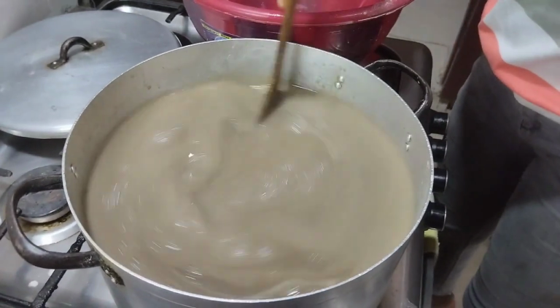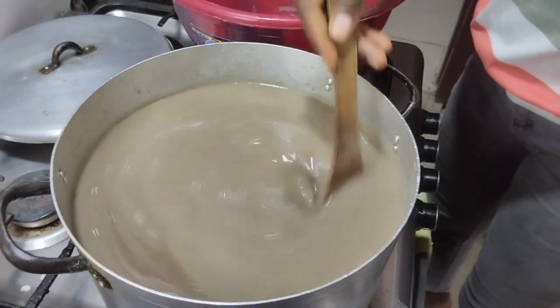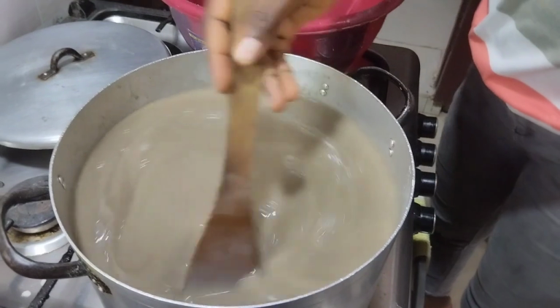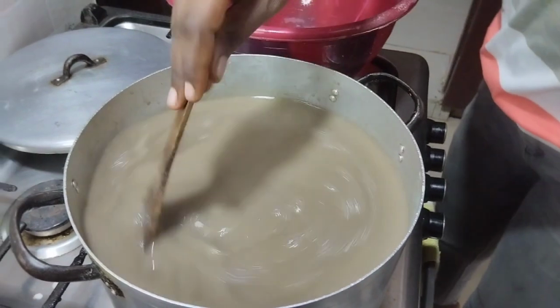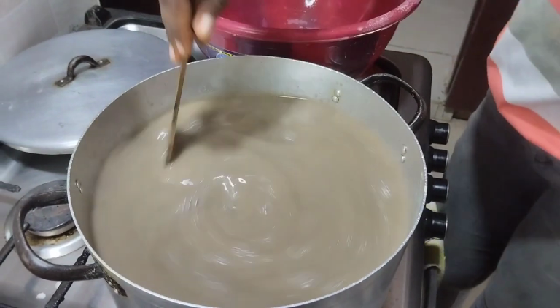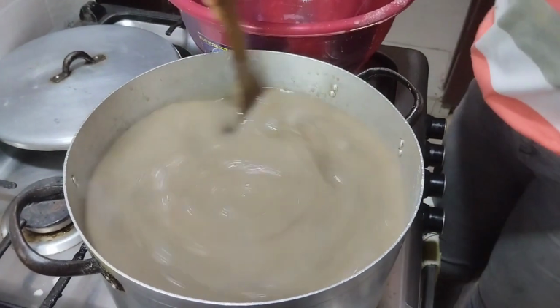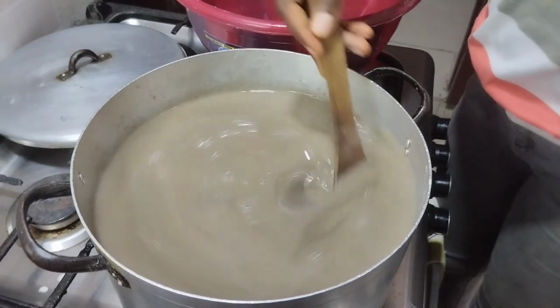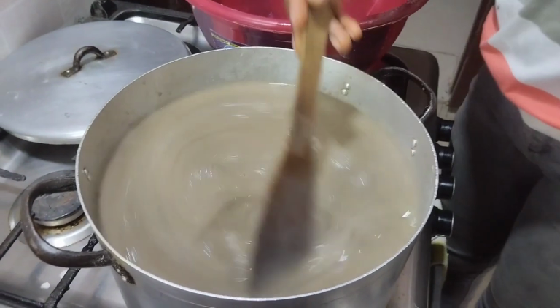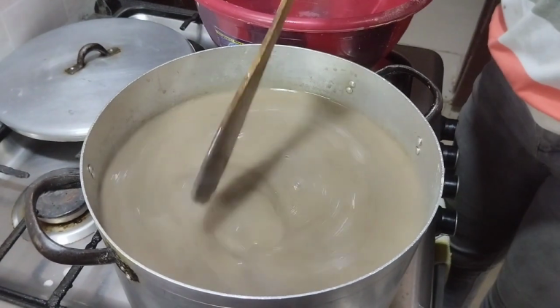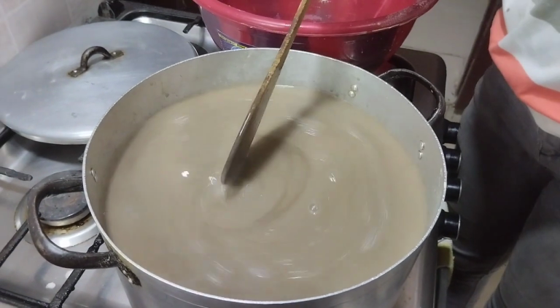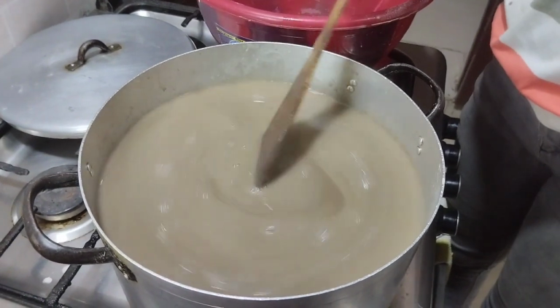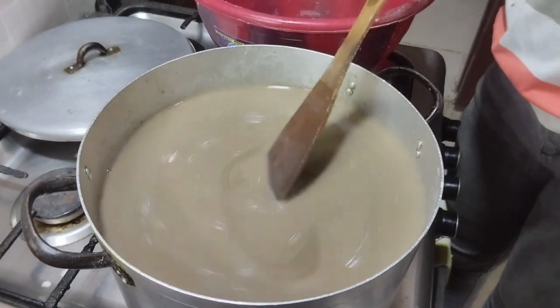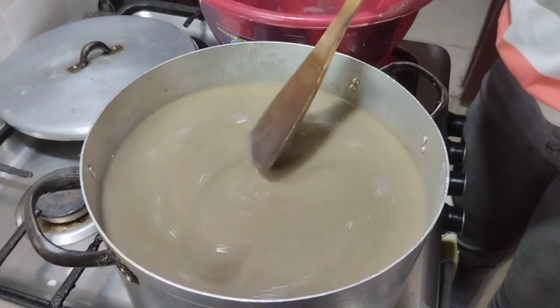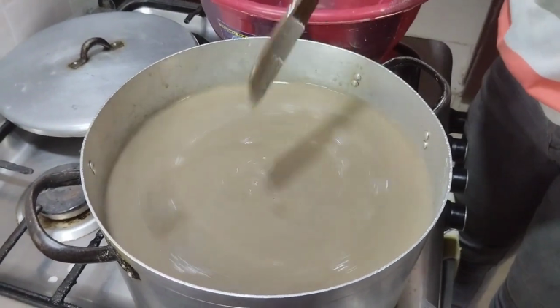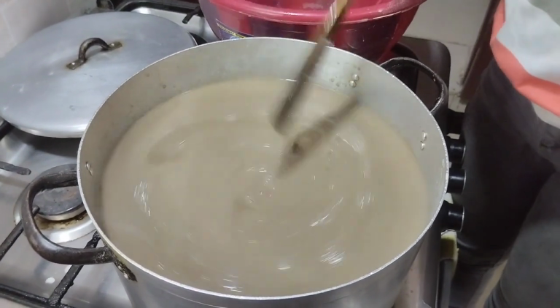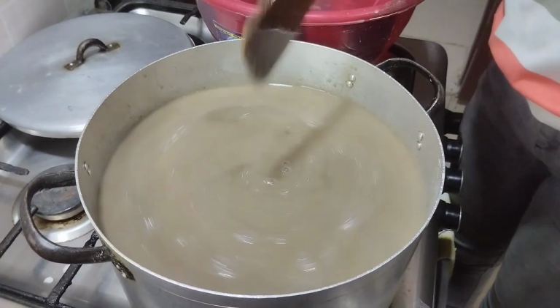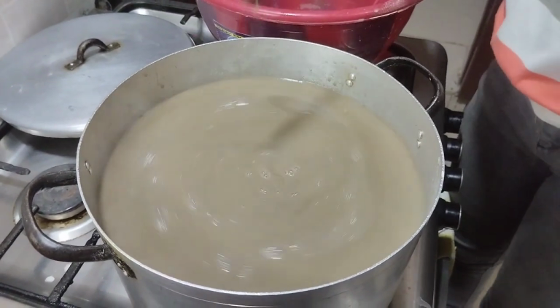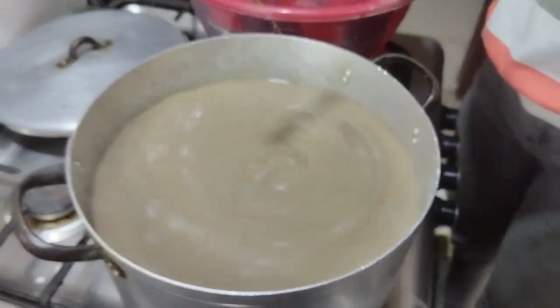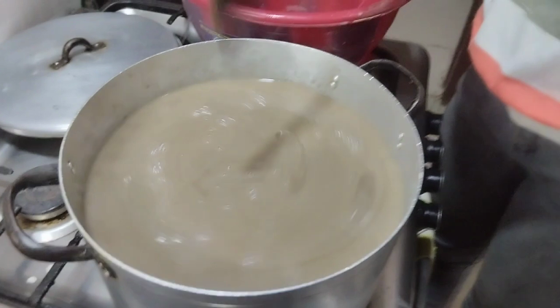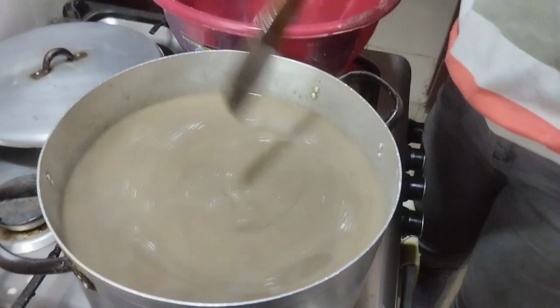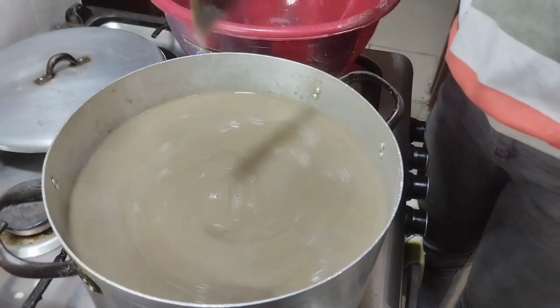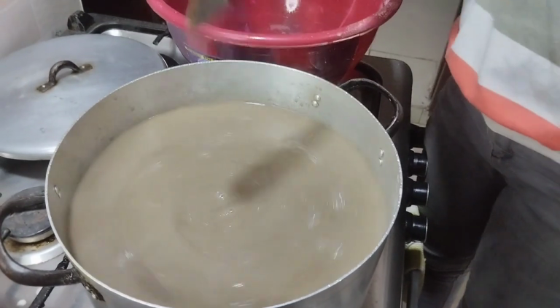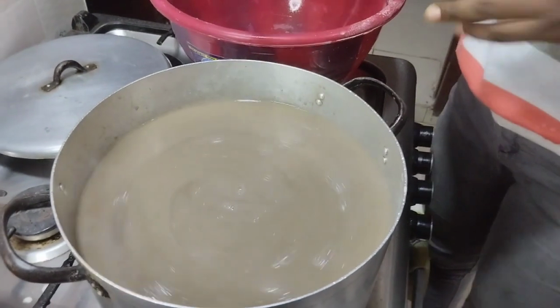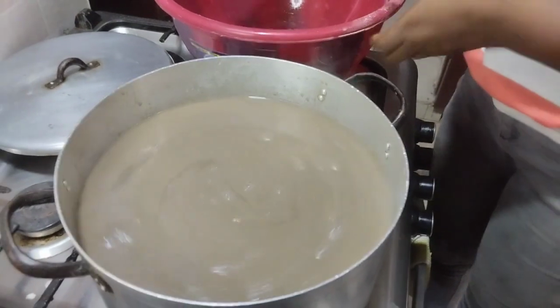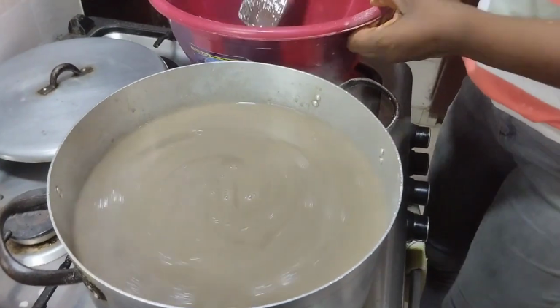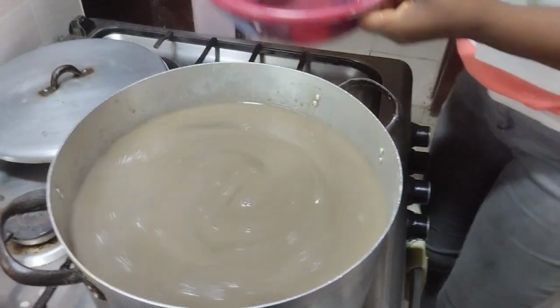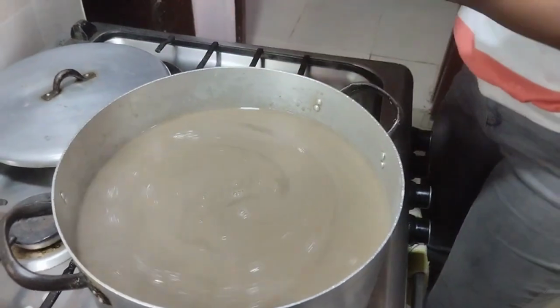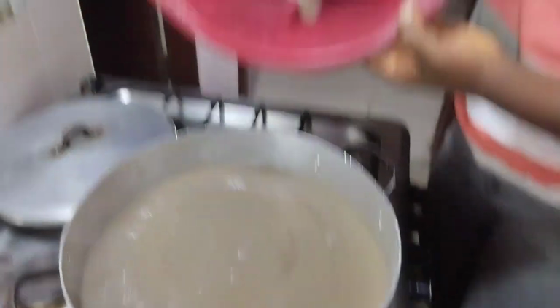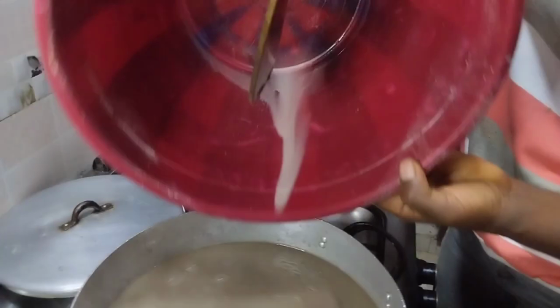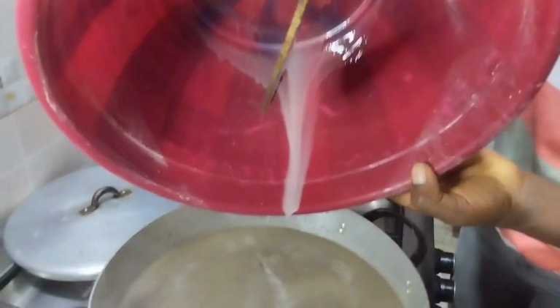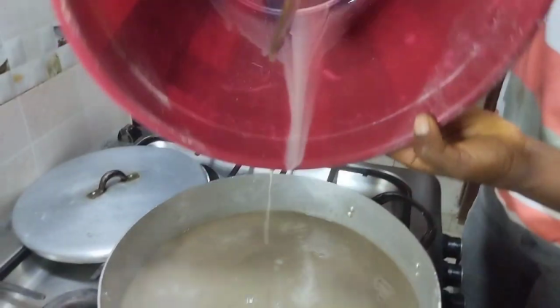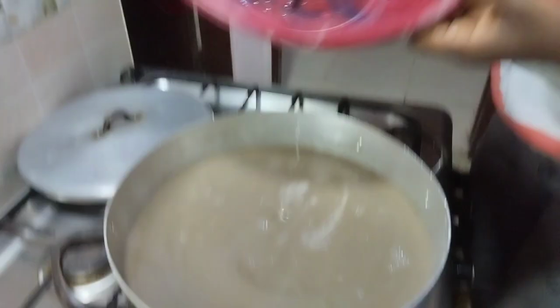Allow this to cook but not for too long — just about two minutes. I want to add my sugar while it's still on the fire so that it can easily melt.